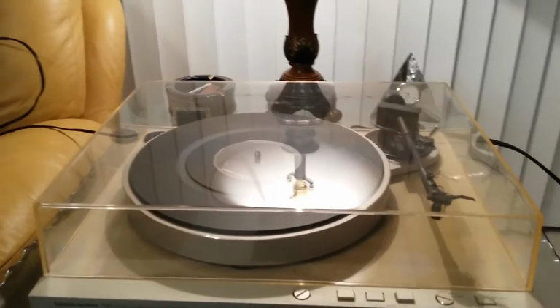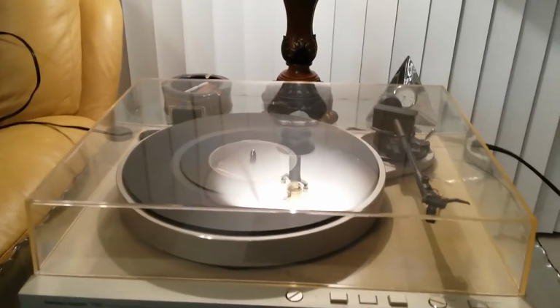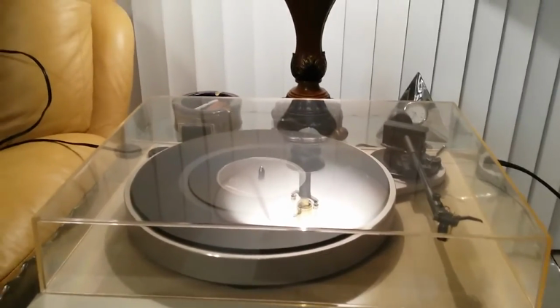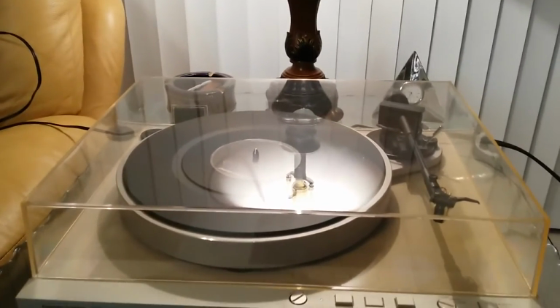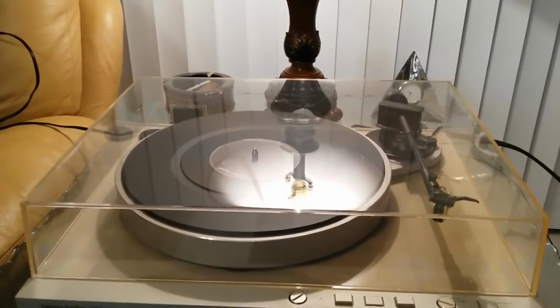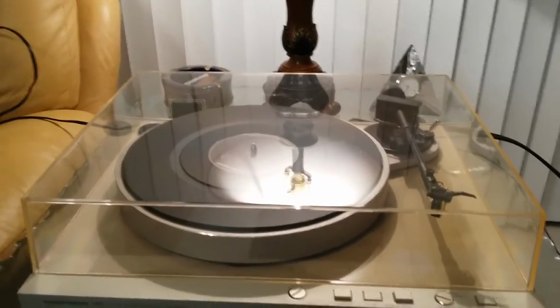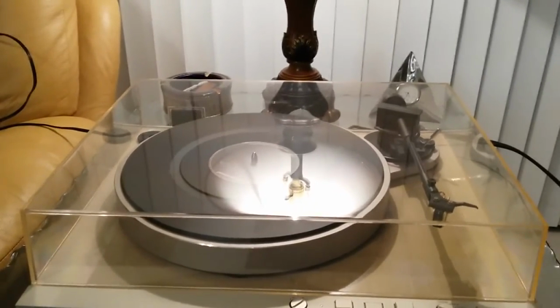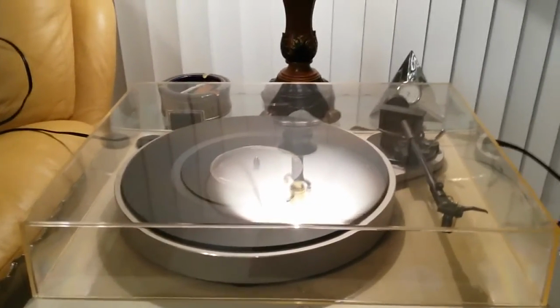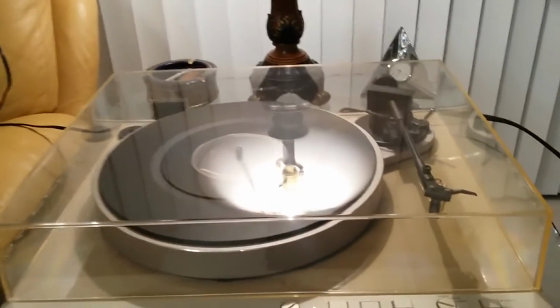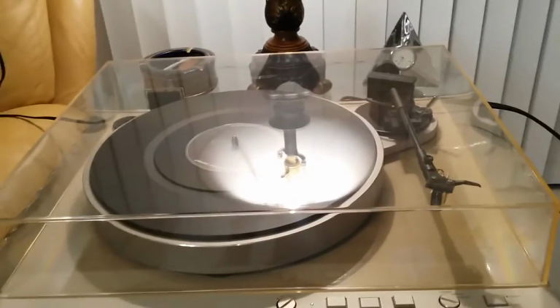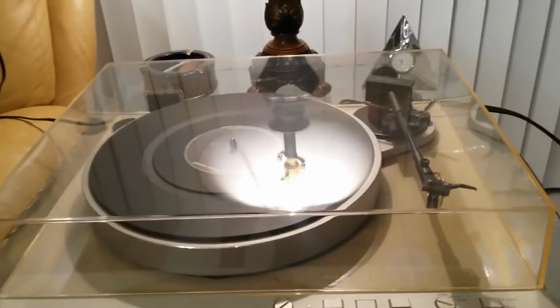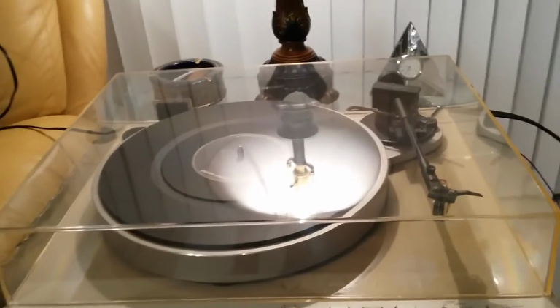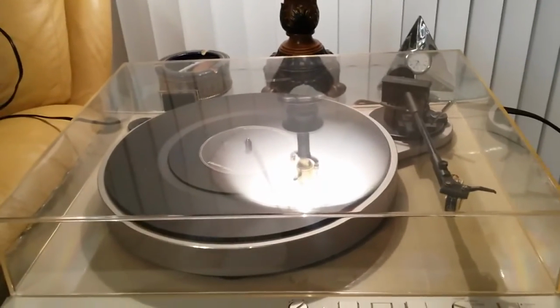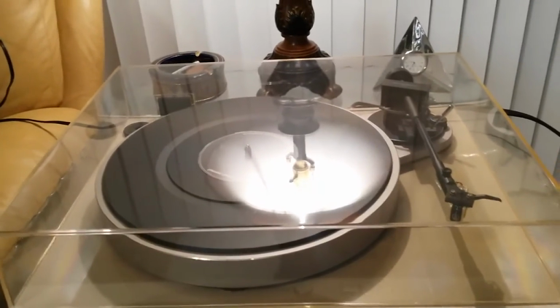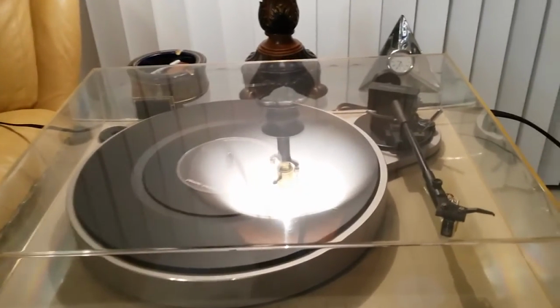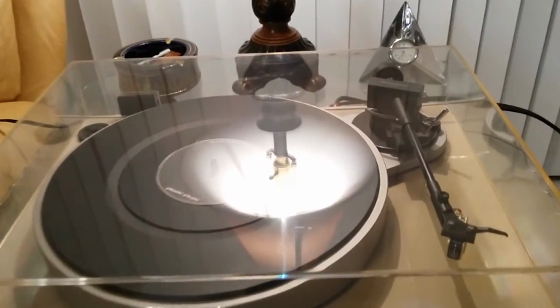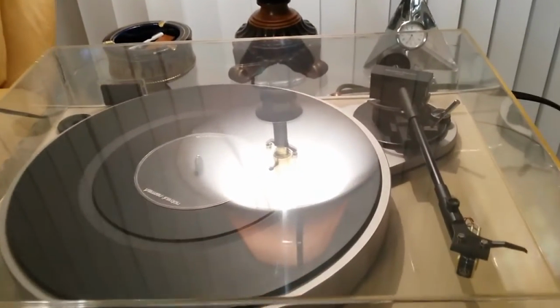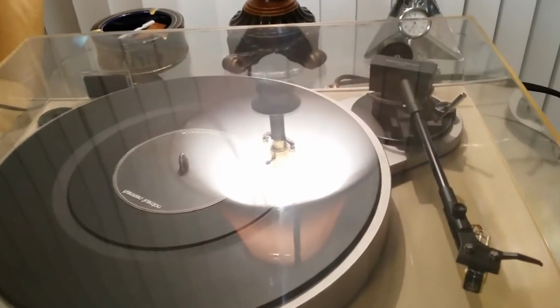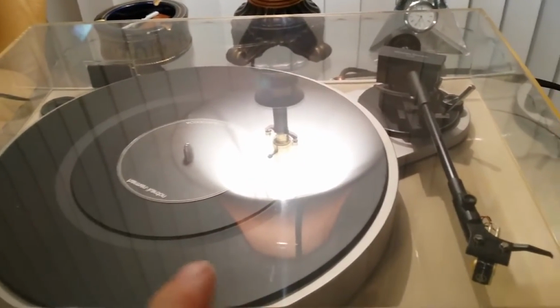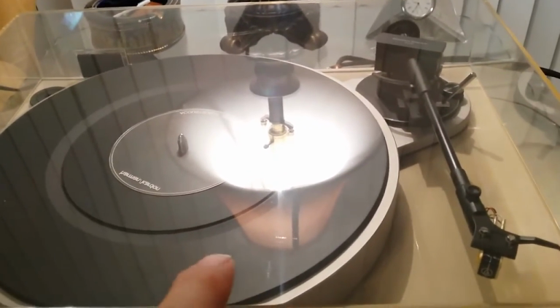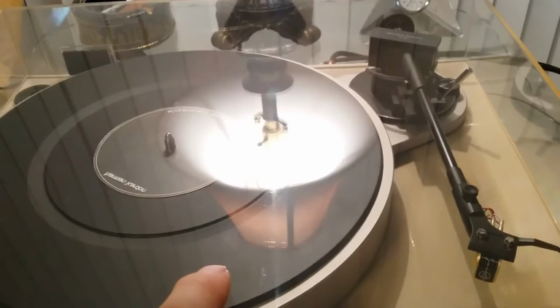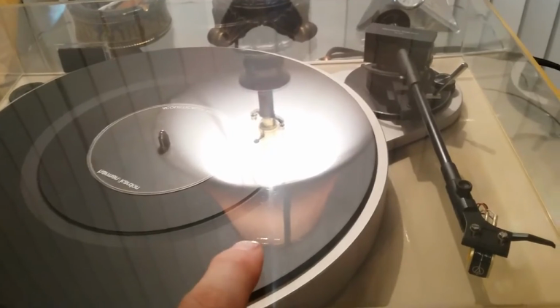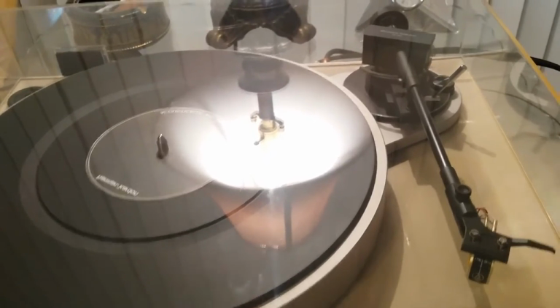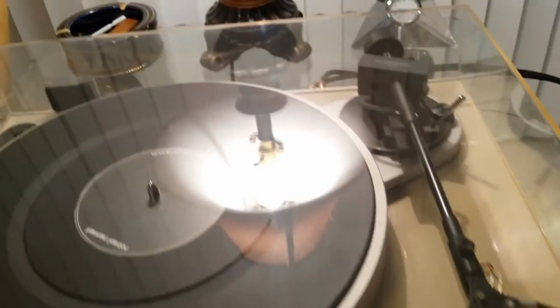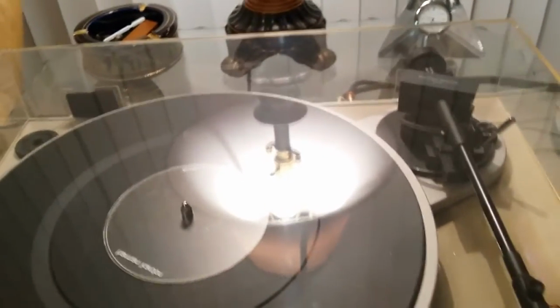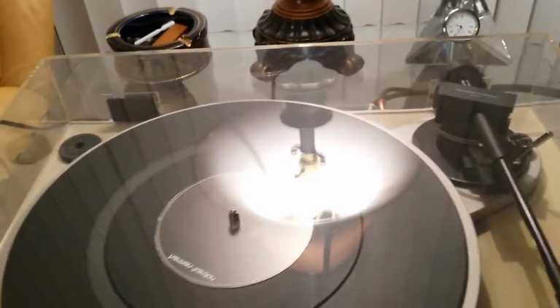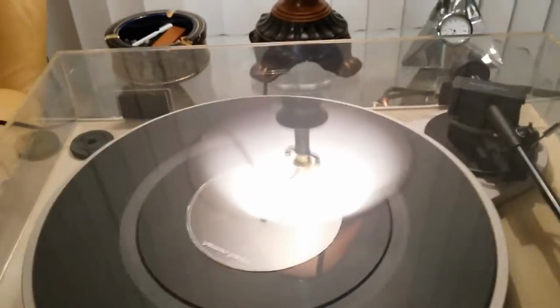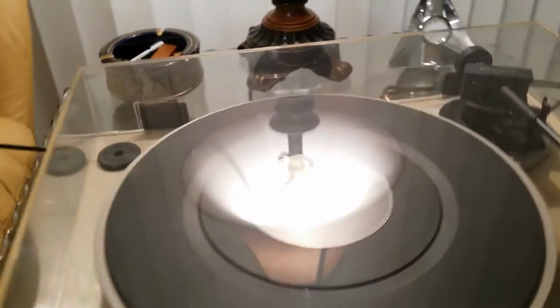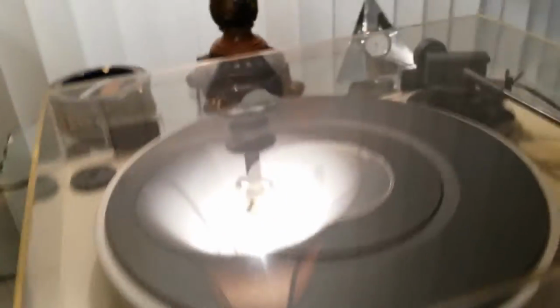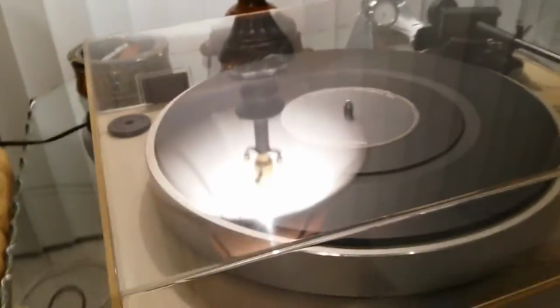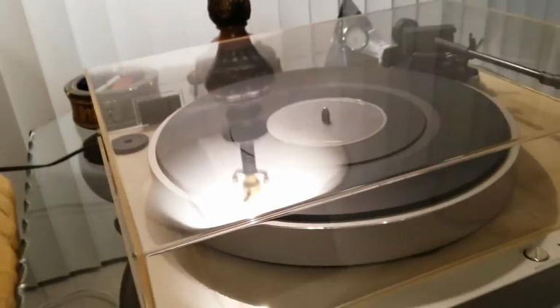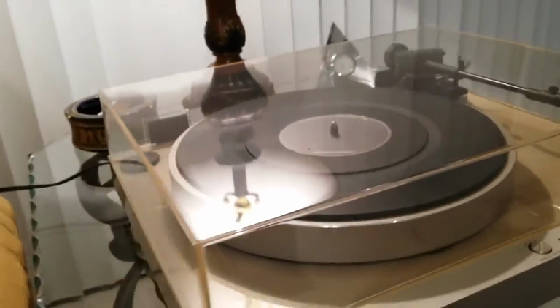For your consideration is this extra clean, if not near mint, Harman Kardon T60 belt drive turntable. The original dust cover has only a few very superficial marks to note, really only noticeable in direct light.